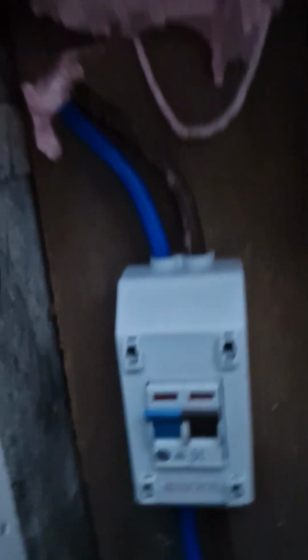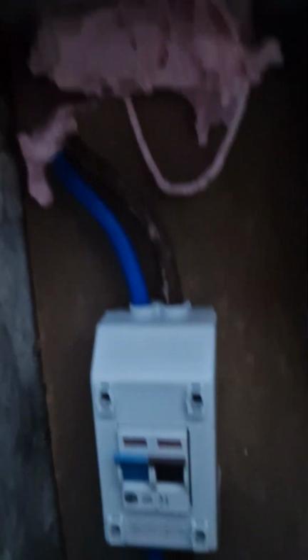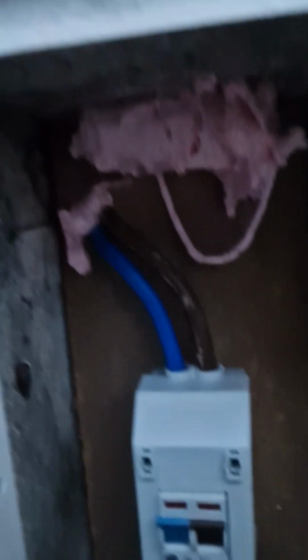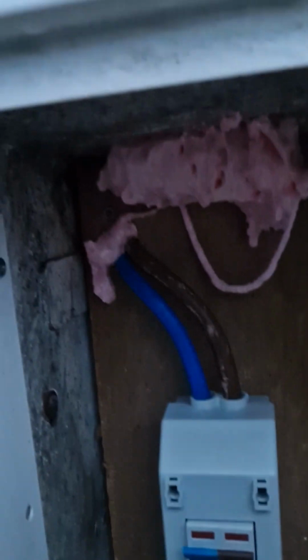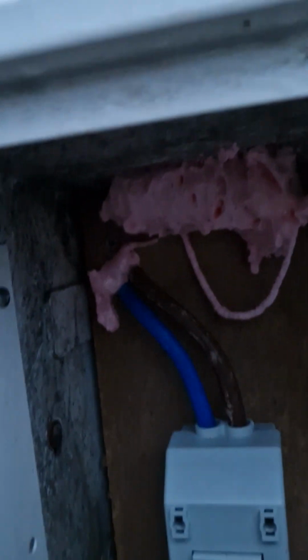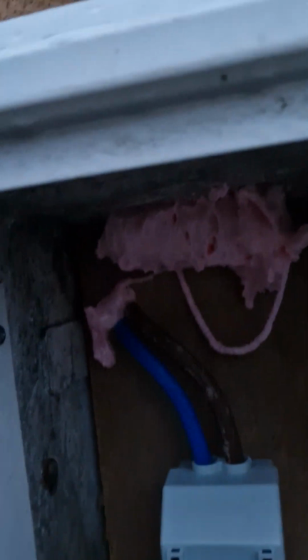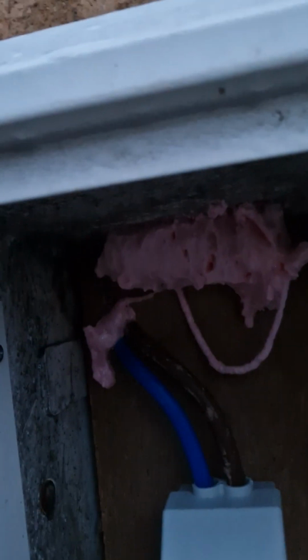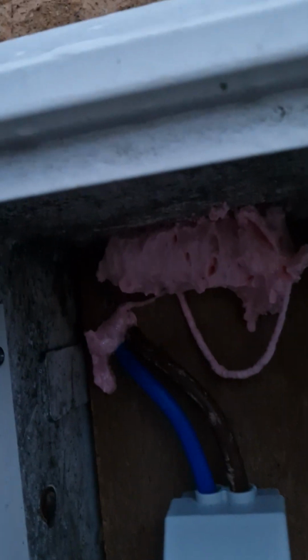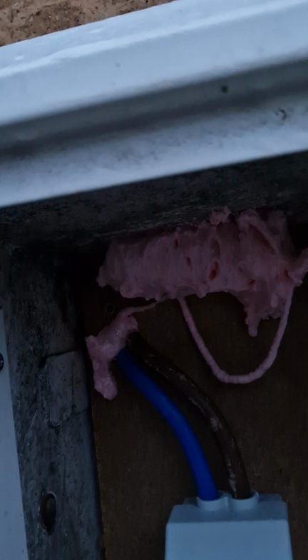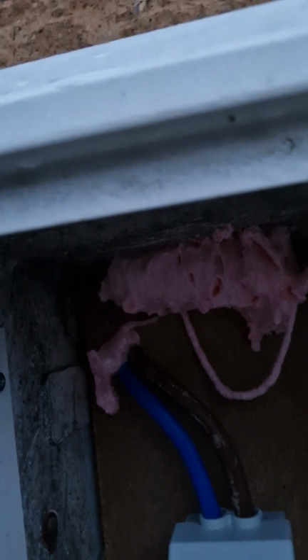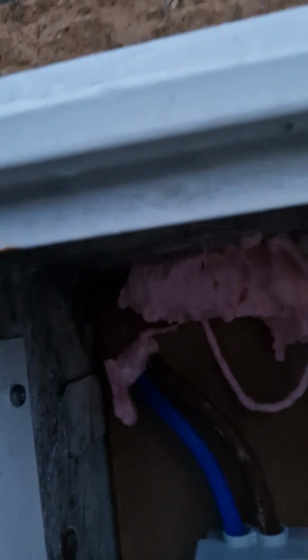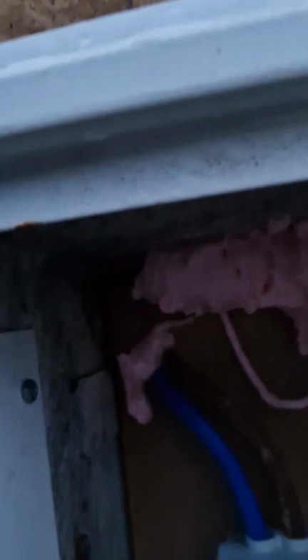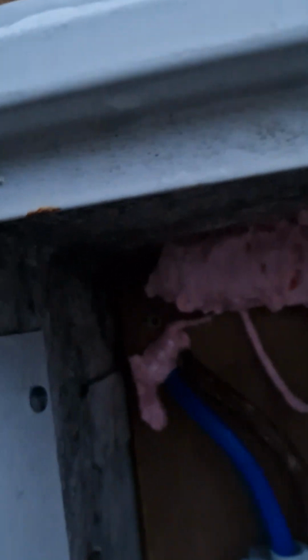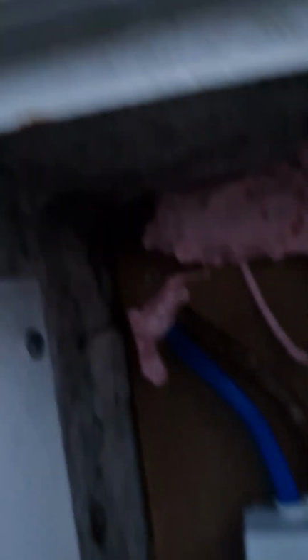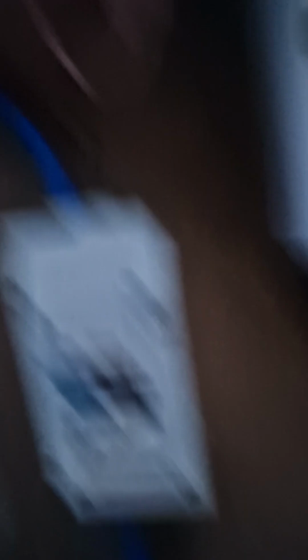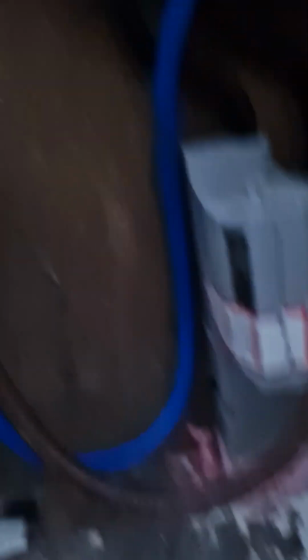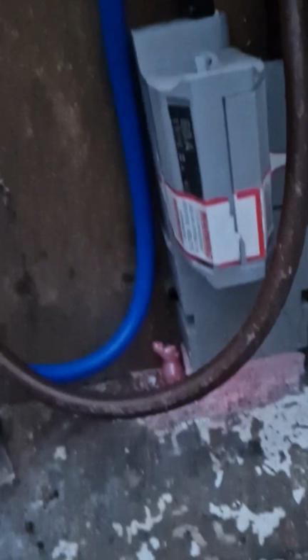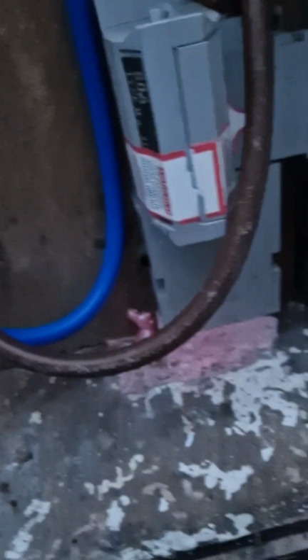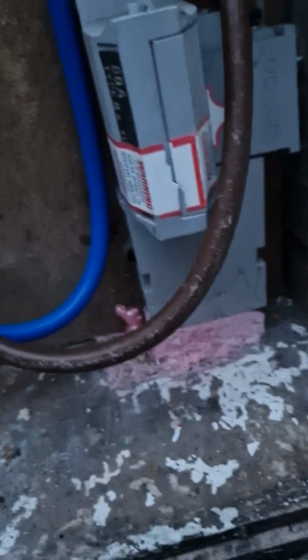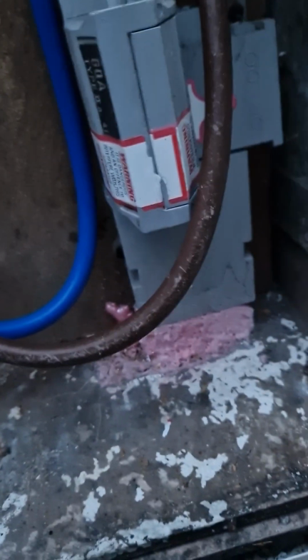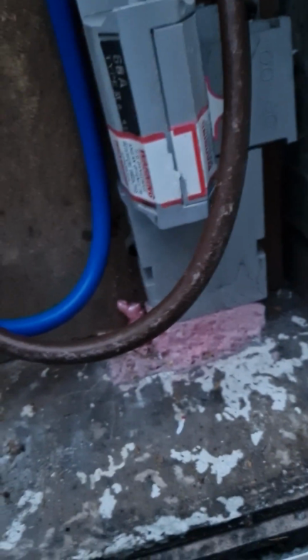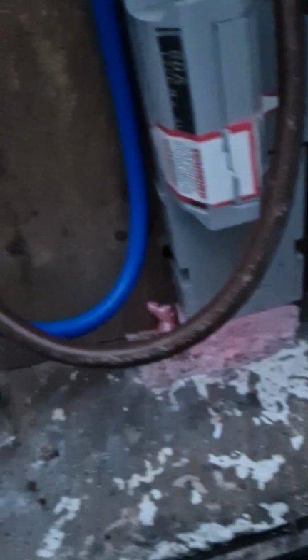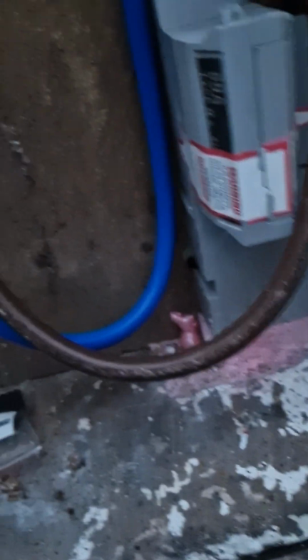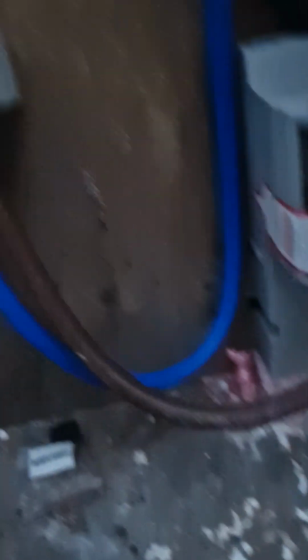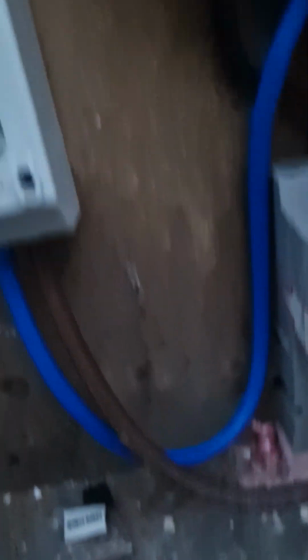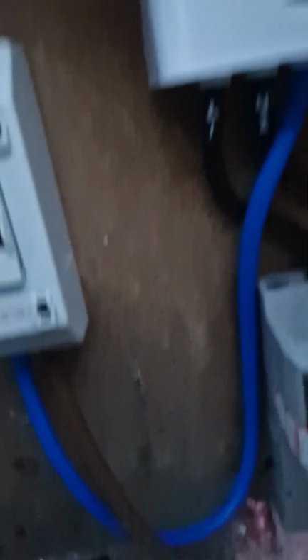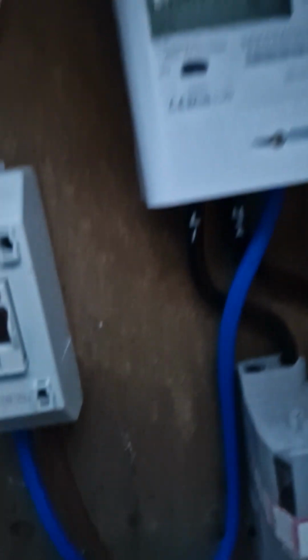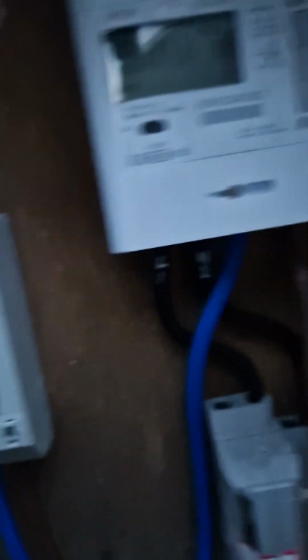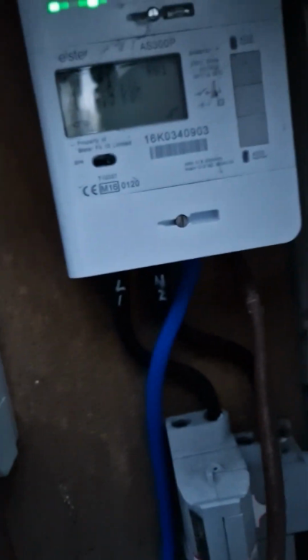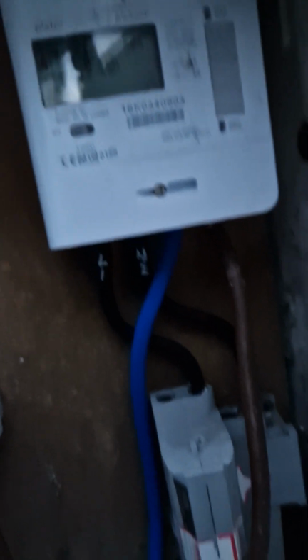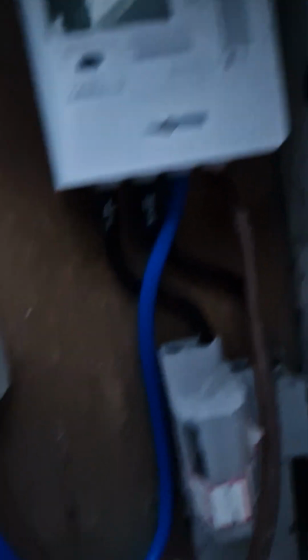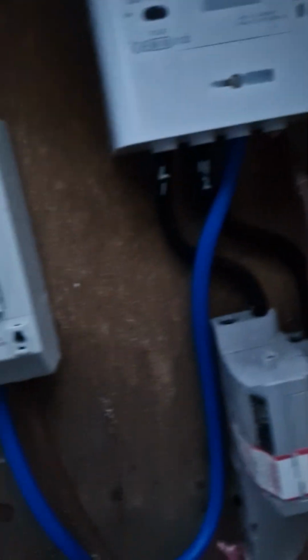We've fire foamed up there and we'll trim it back when it dries. We've fire foamed down there as well. New tails.